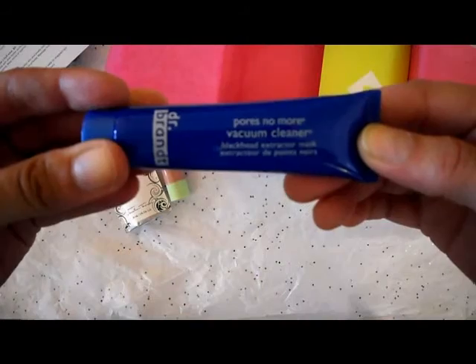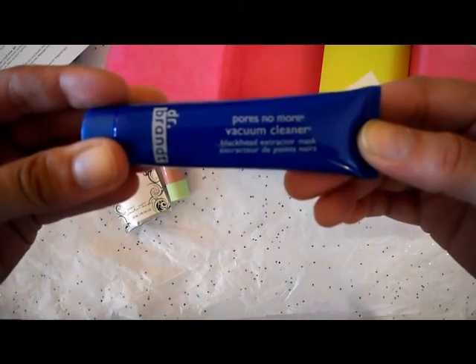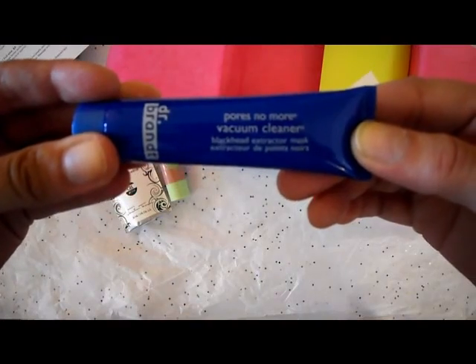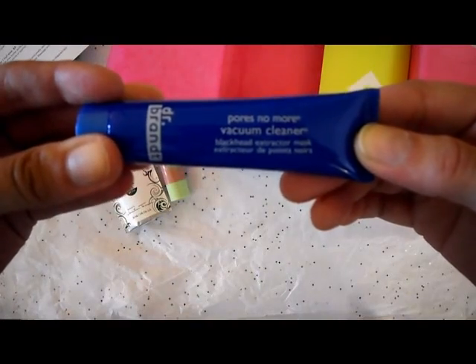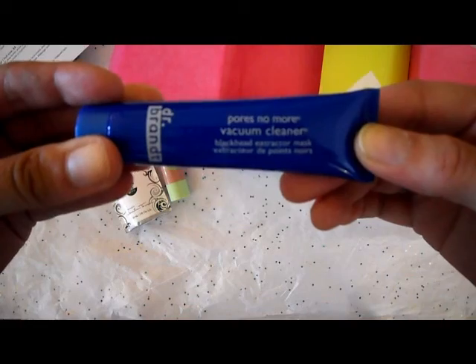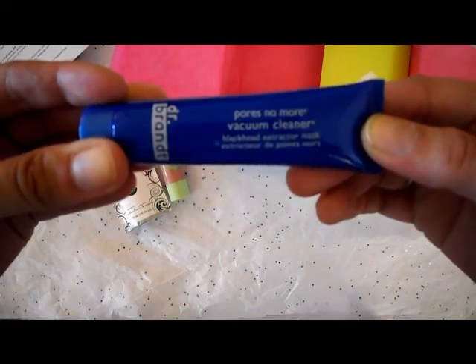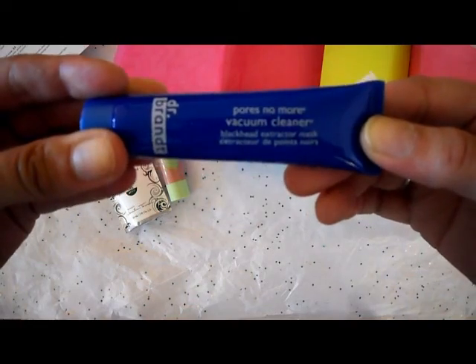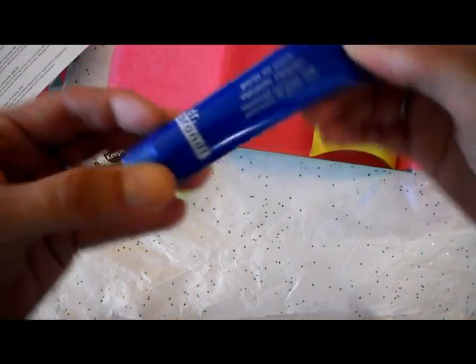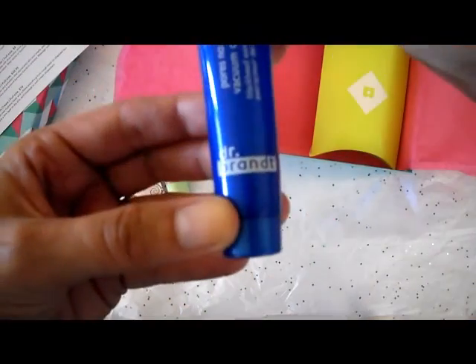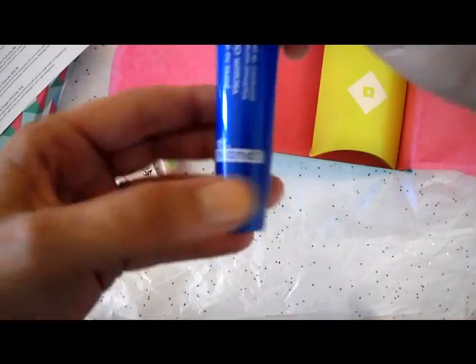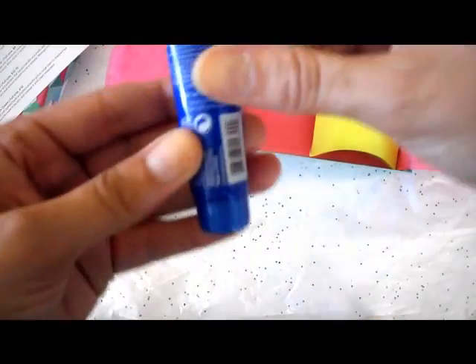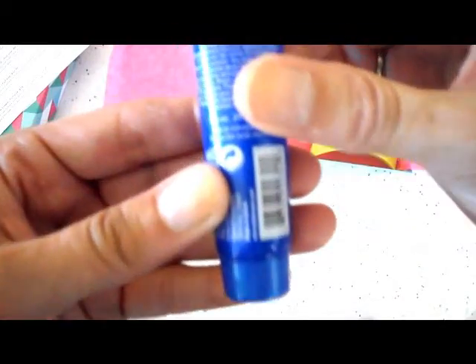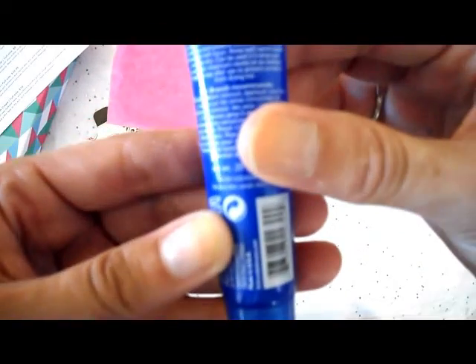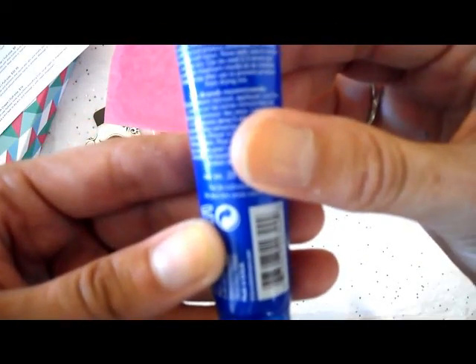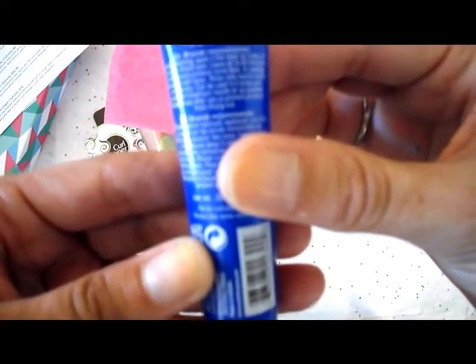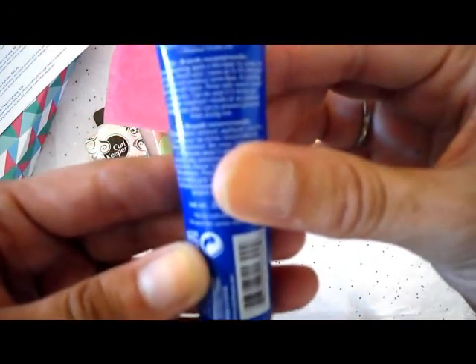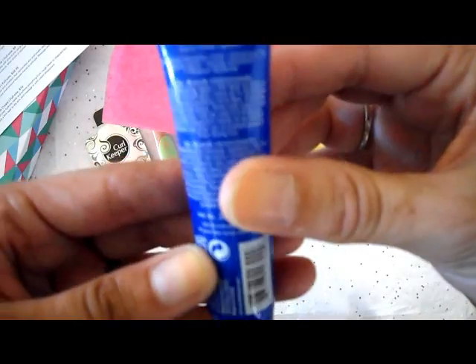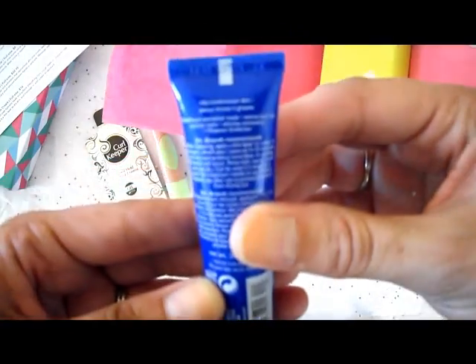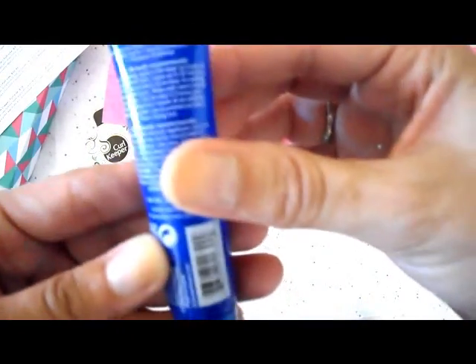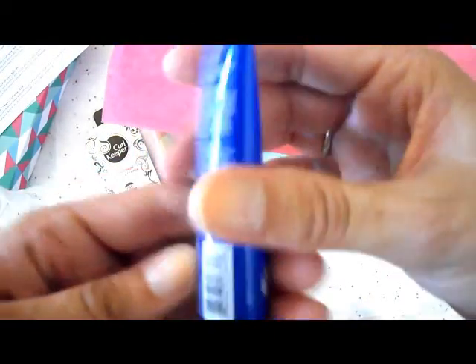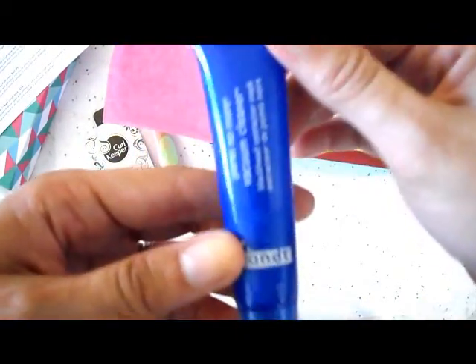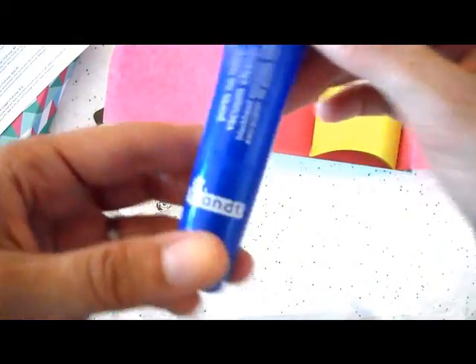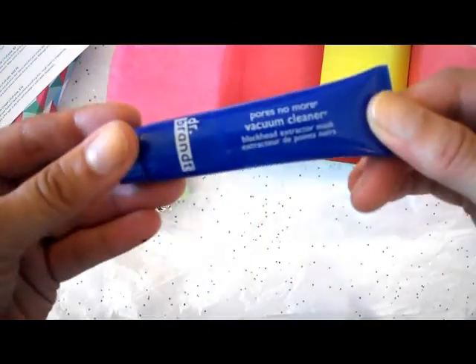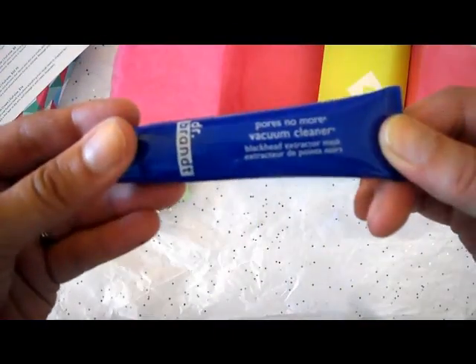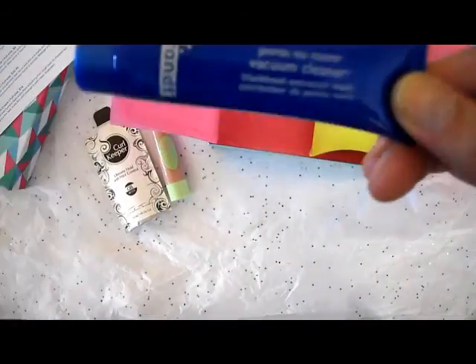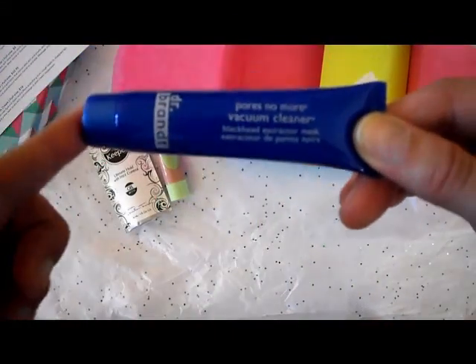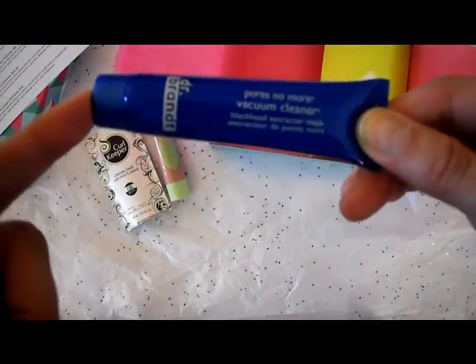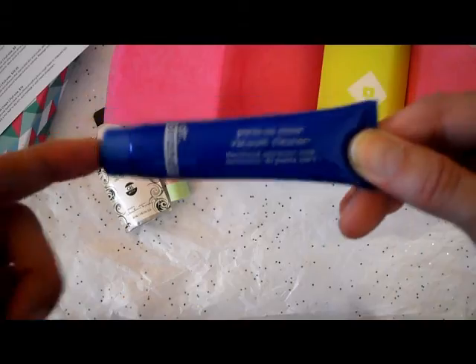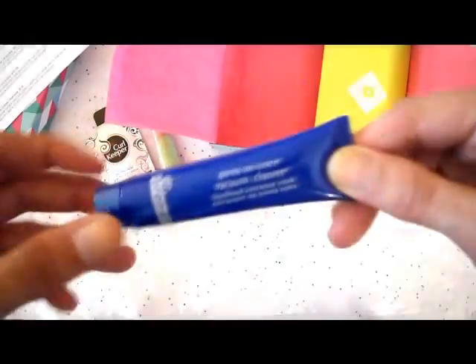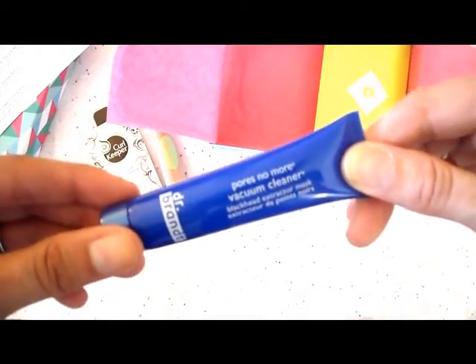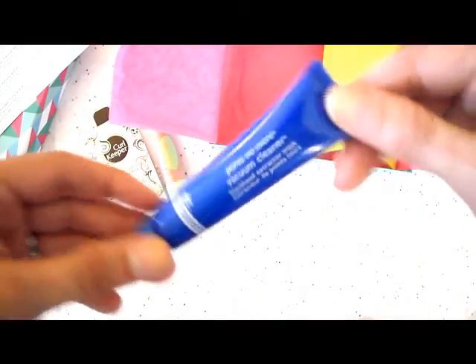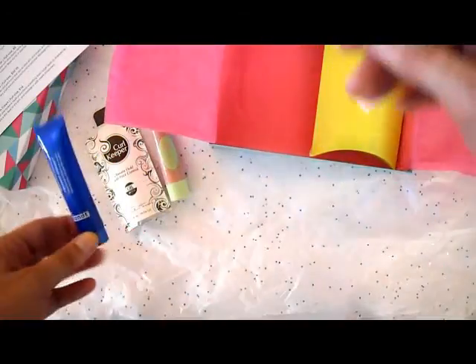The next thing I have is the Pores No More Vacuum Cleaner by Dr. Brandt. It says on the back it's a blackhead extracting mask. So very excited to try this — I've loved all the other products in this brand that I've ever gotten.